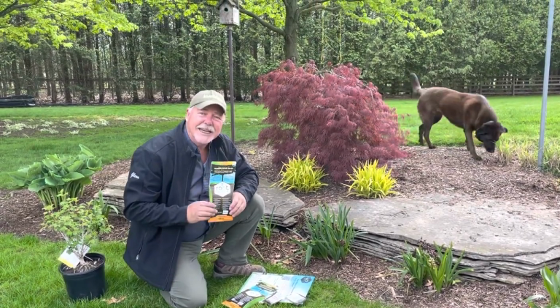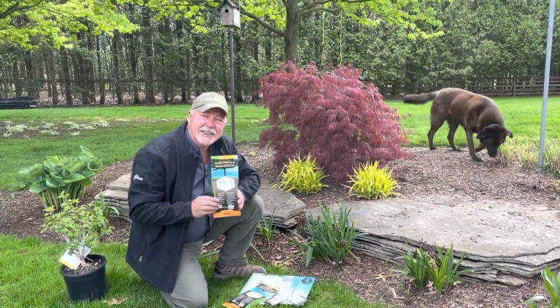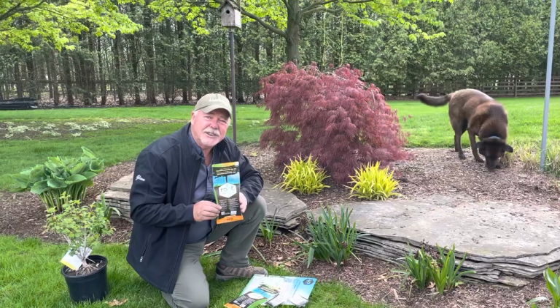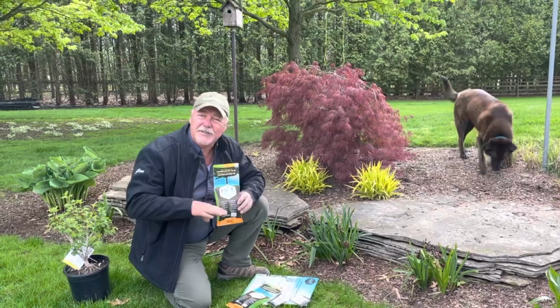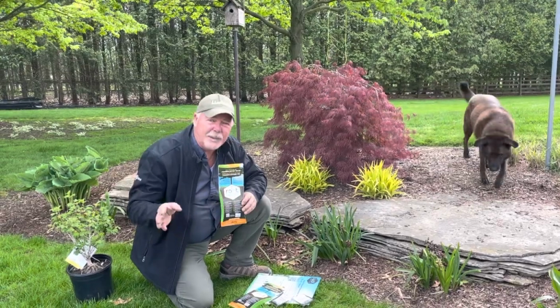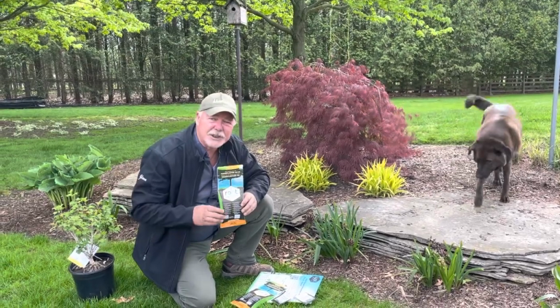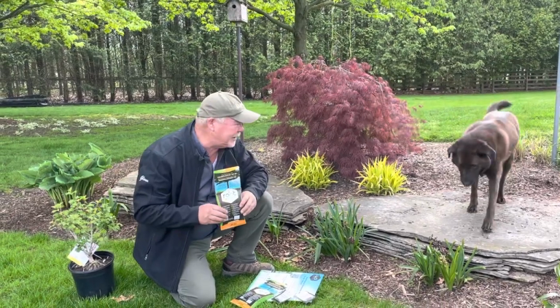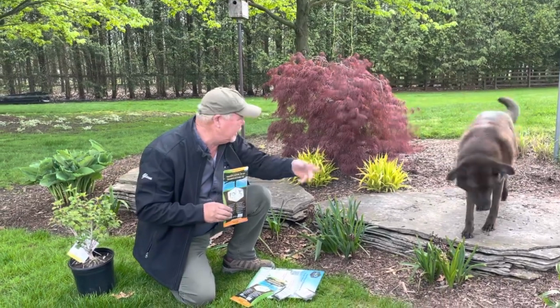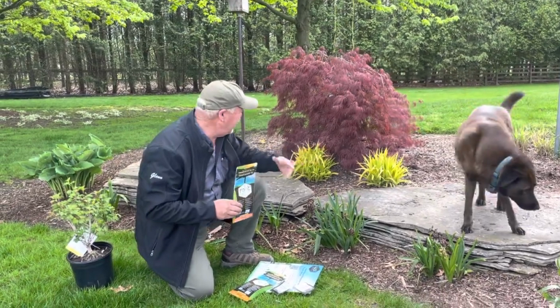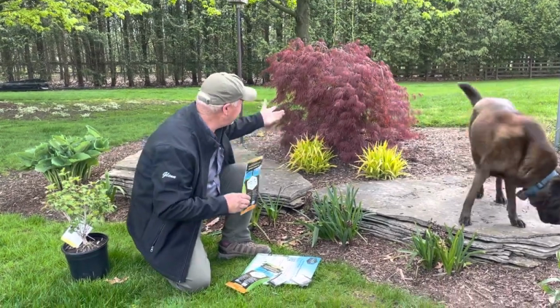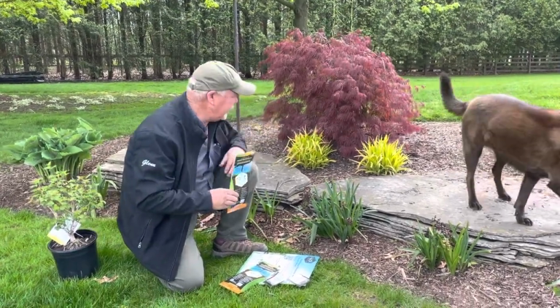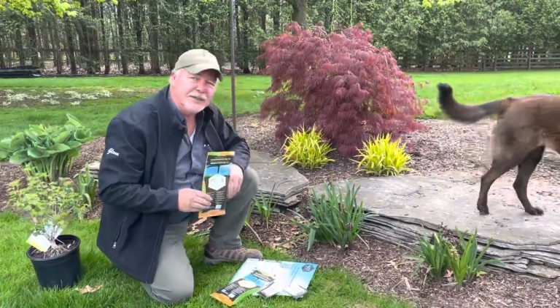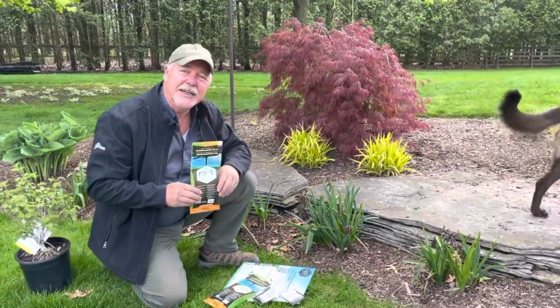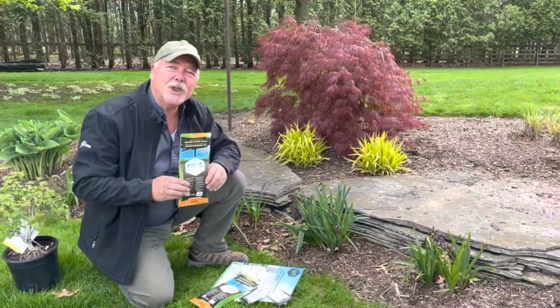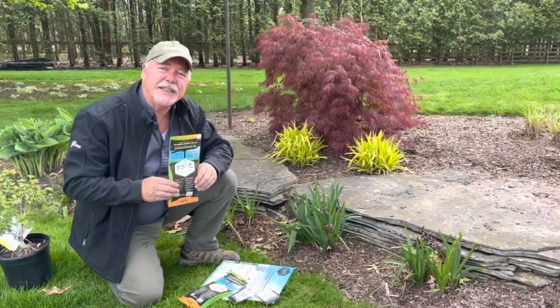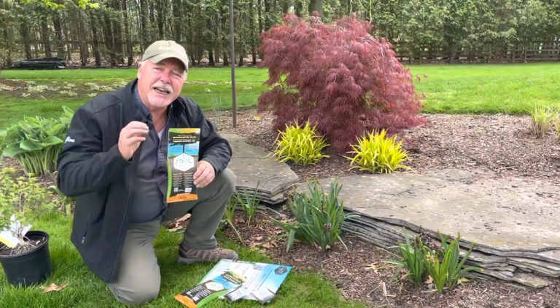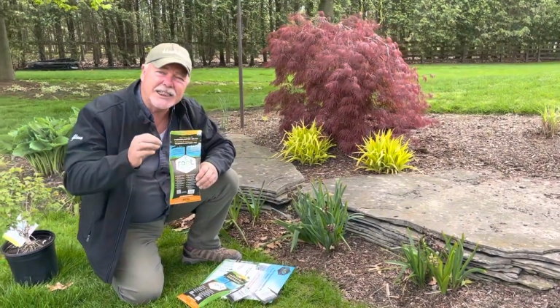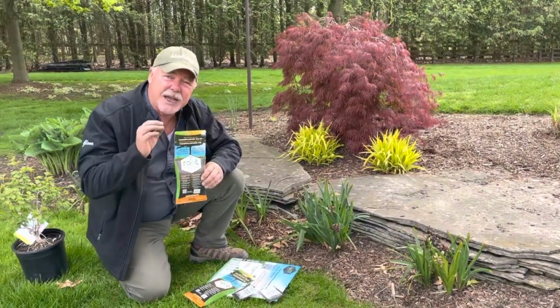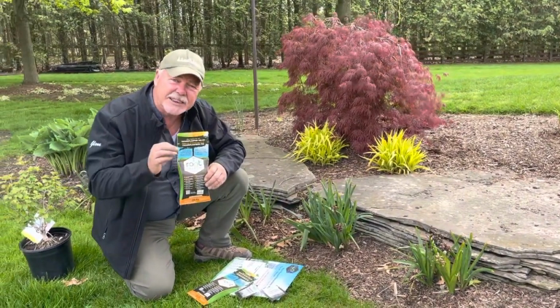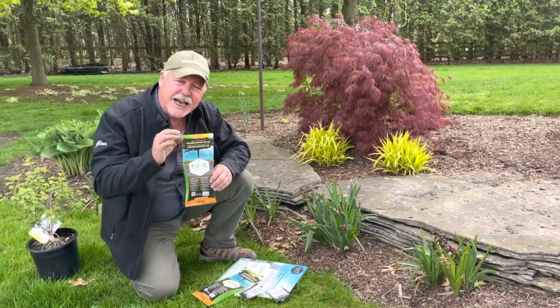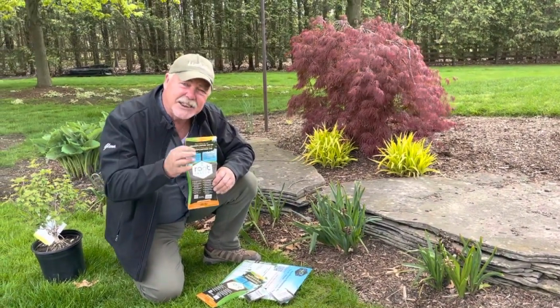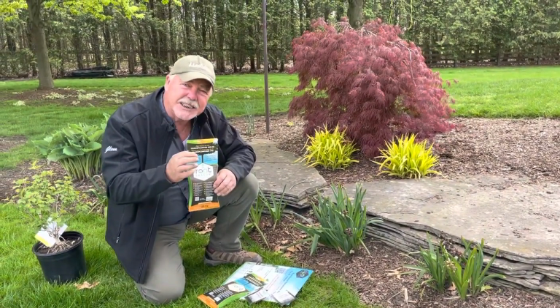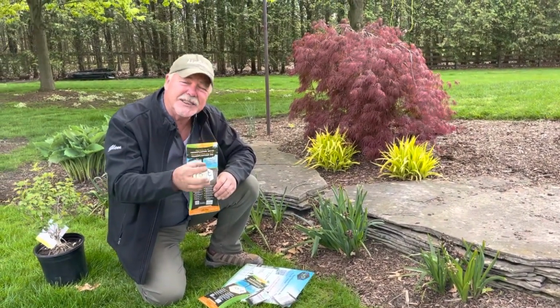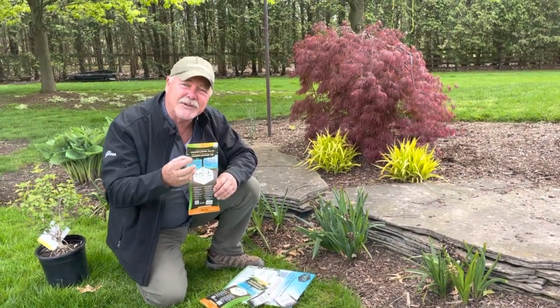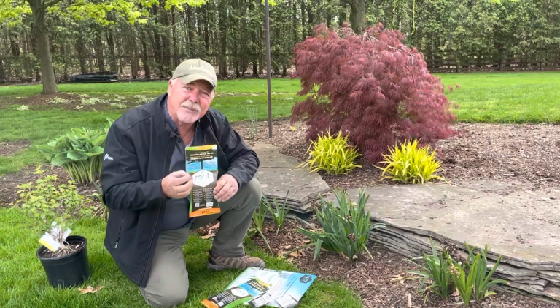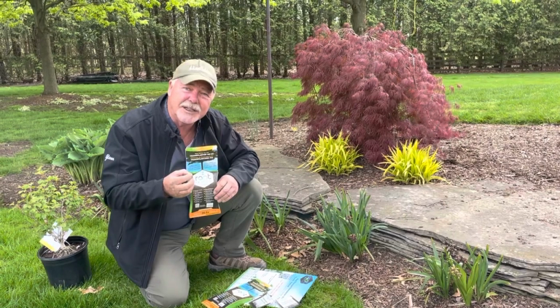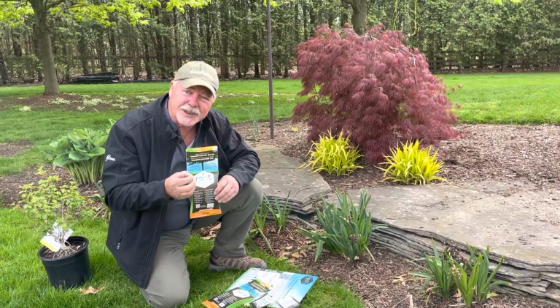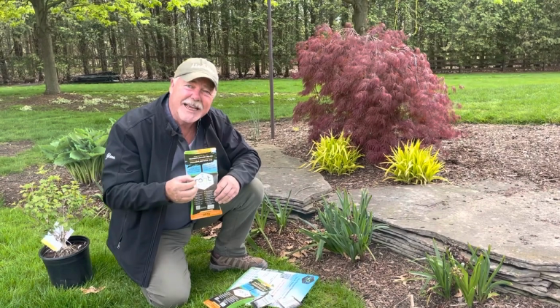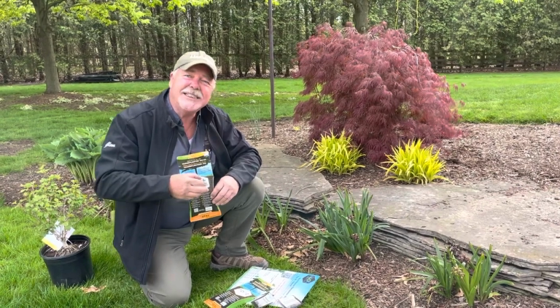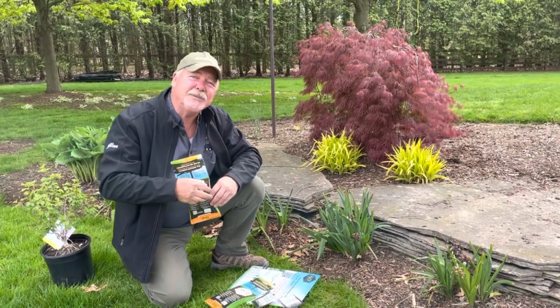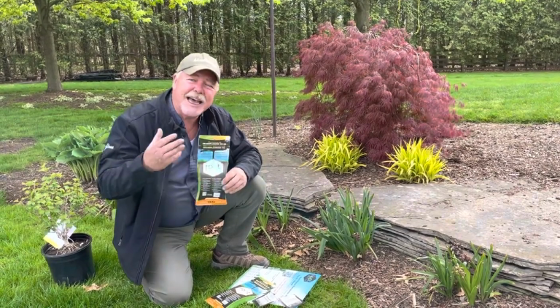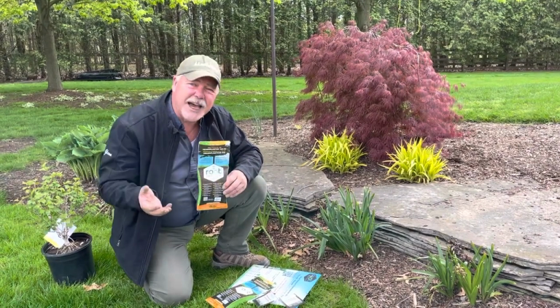It attaches to the root systems of all plants — whether there are grasses, peonies, trees, you name it. It works well with everything. It actually attaches to the root system, allowing the plant to extract moisture and nutrients. It gets the root system growing that much faster.